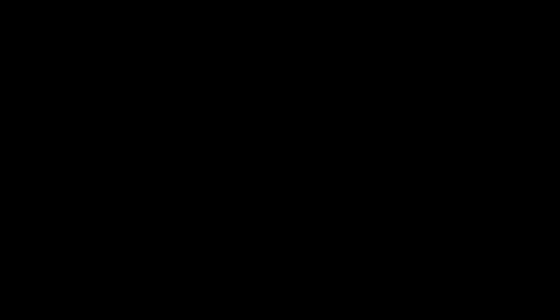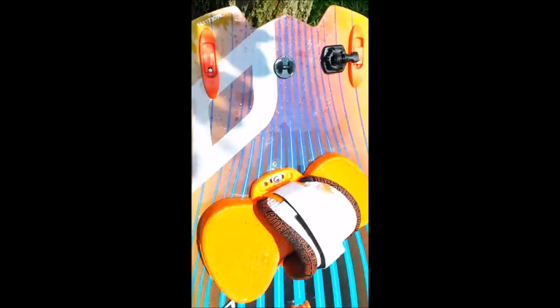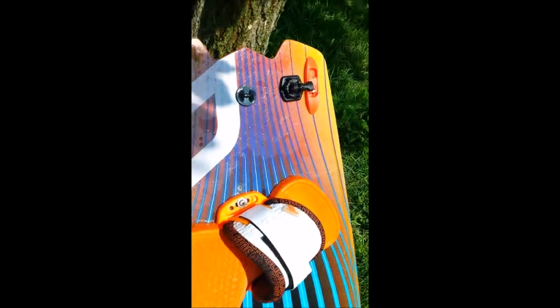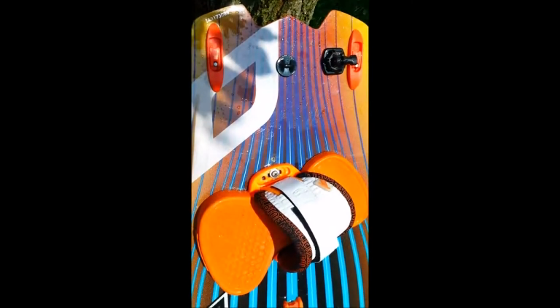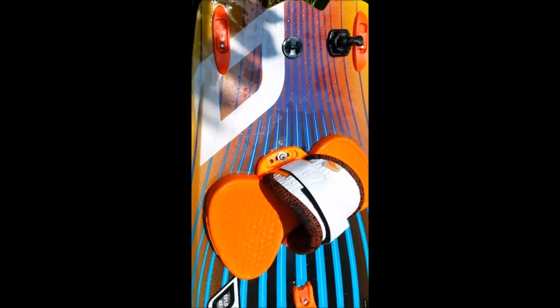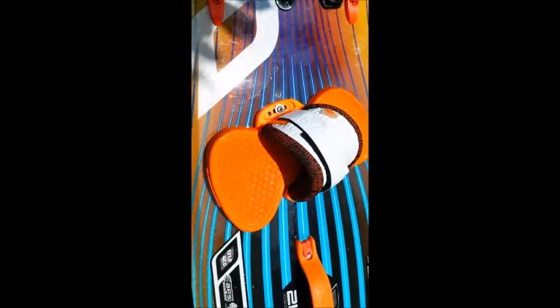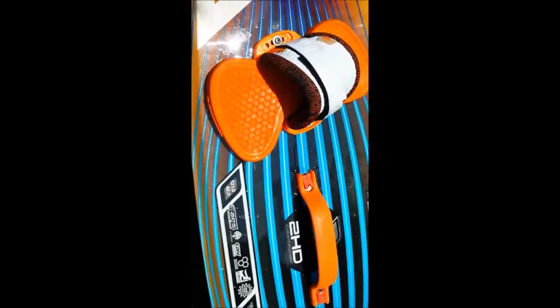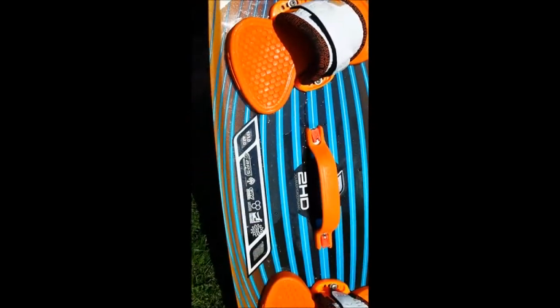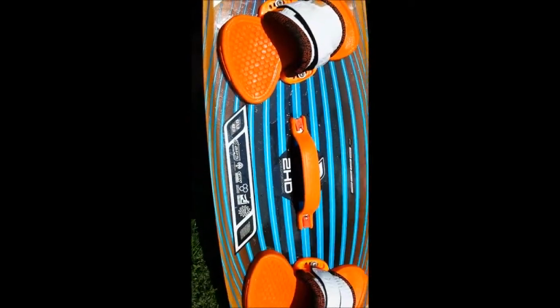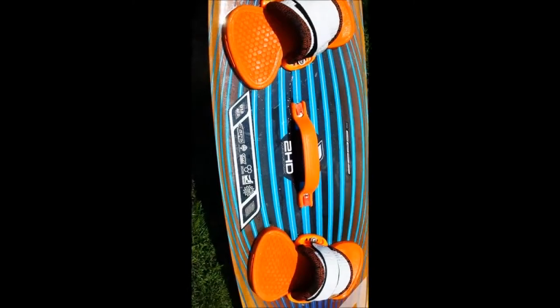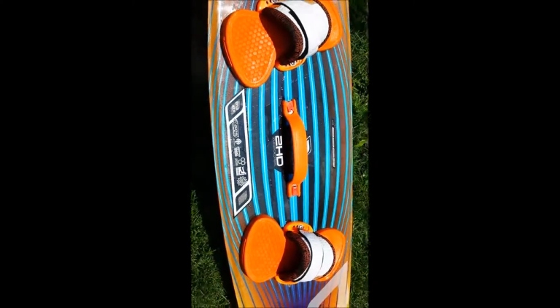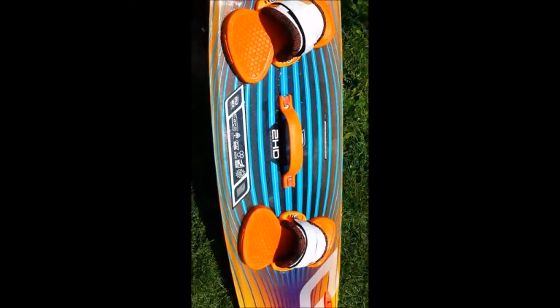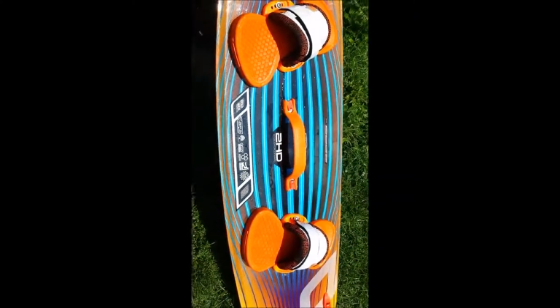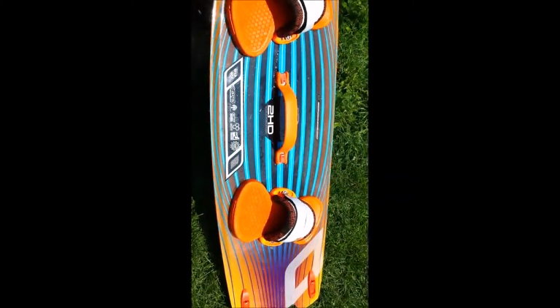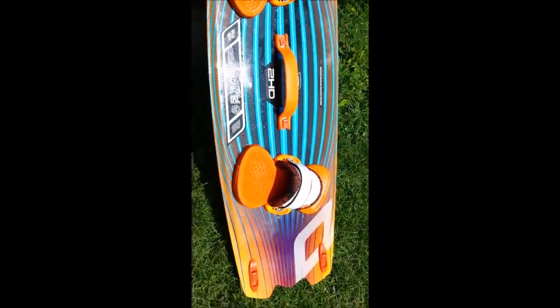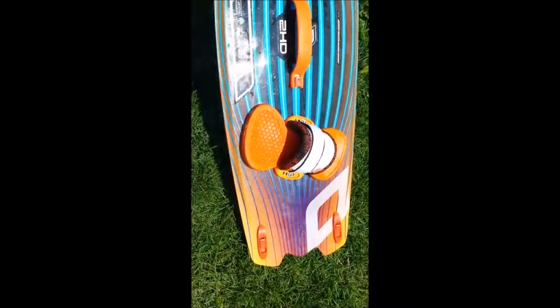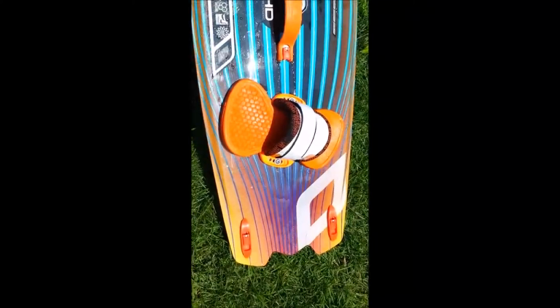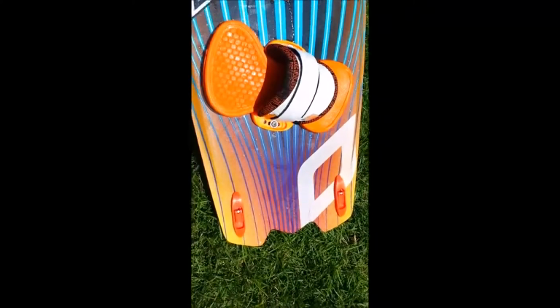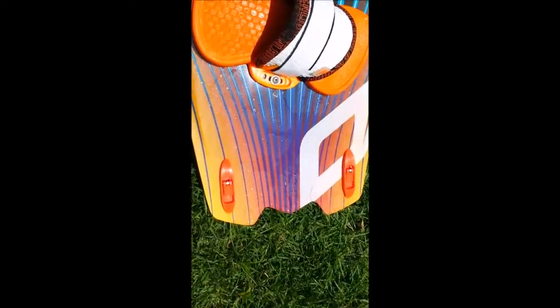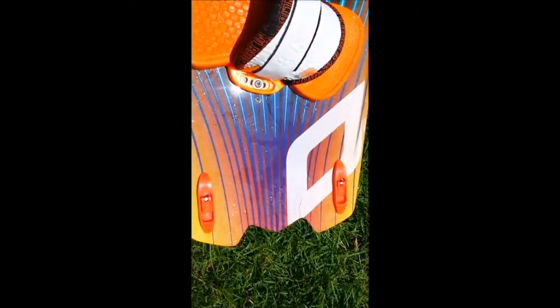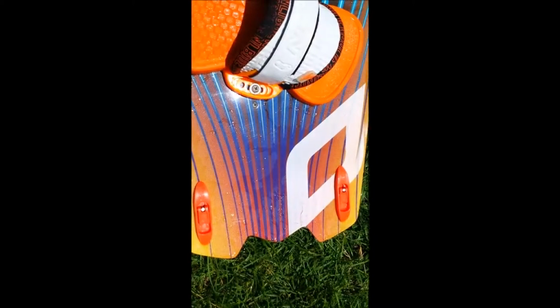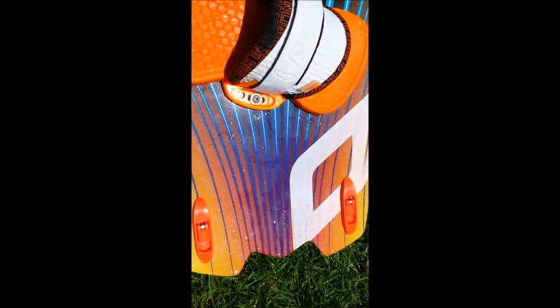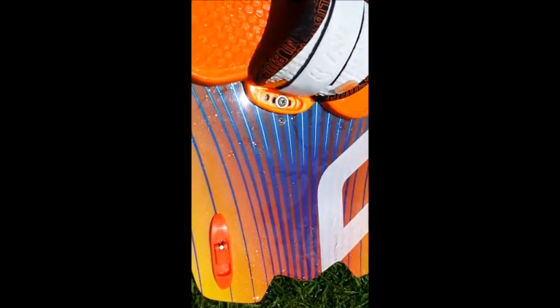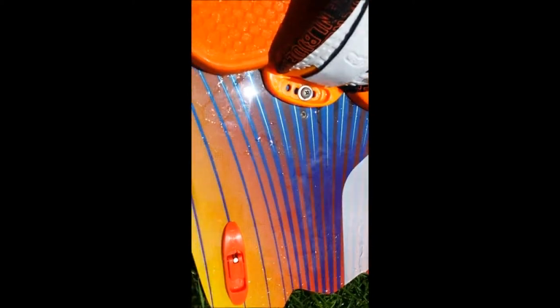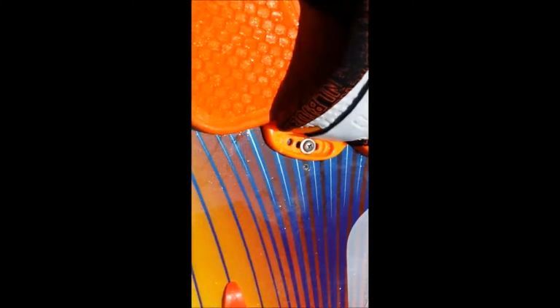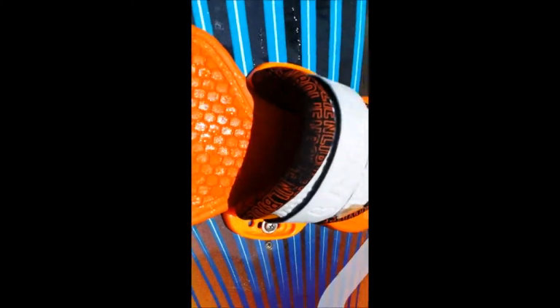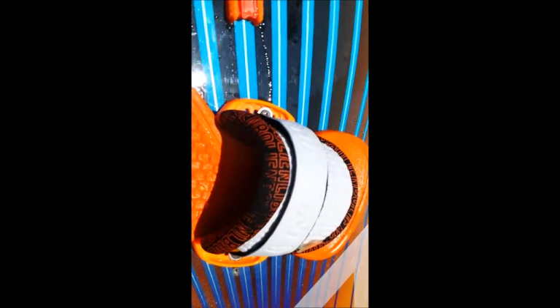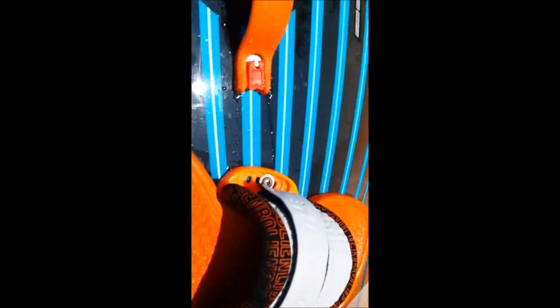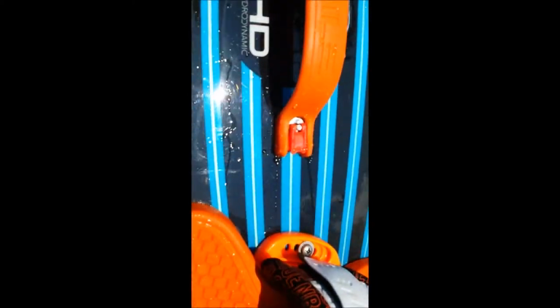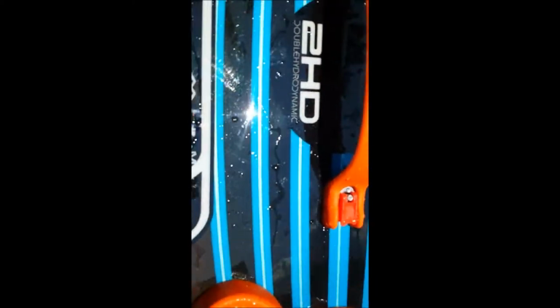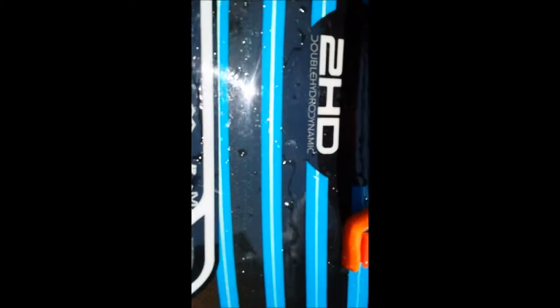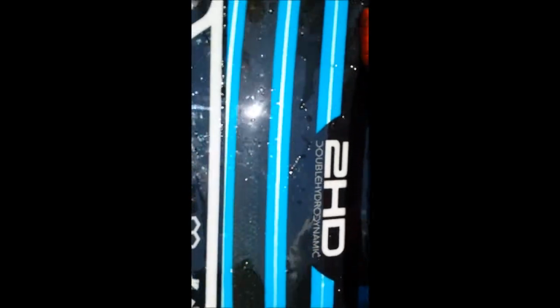Stafford here from Adventure Kite Boarding, showing you my personal Nobile 2014 2HD board. This is the orange and white foot strap combination — you get your choice when you buy the board. It also comes with two sets of fins, one larger and one smaller set of fins.